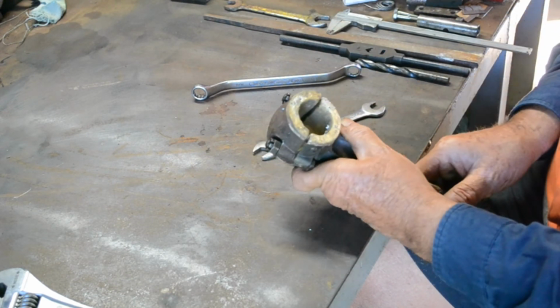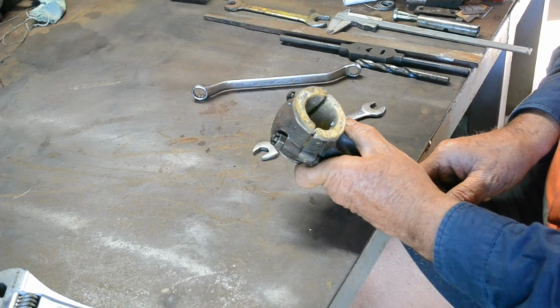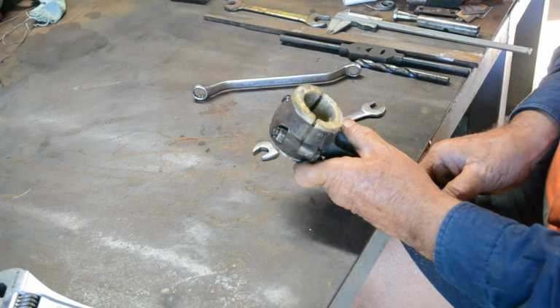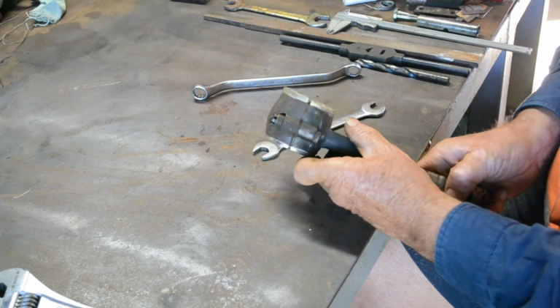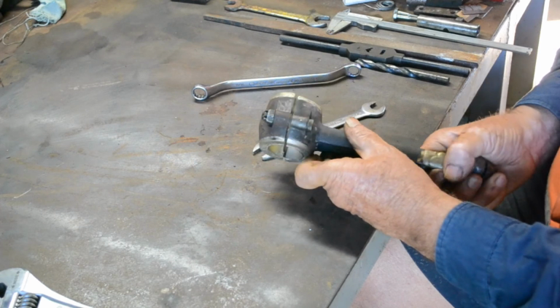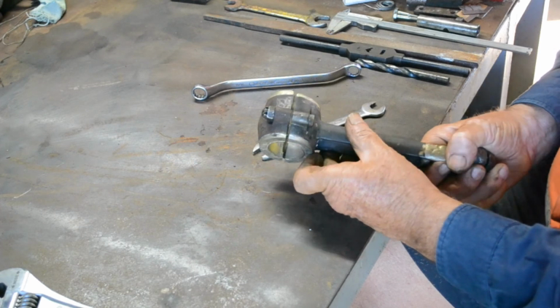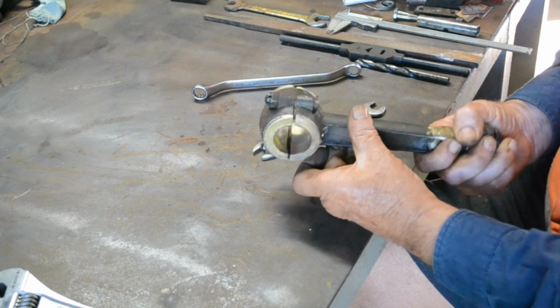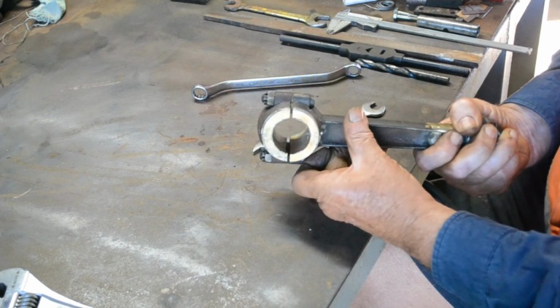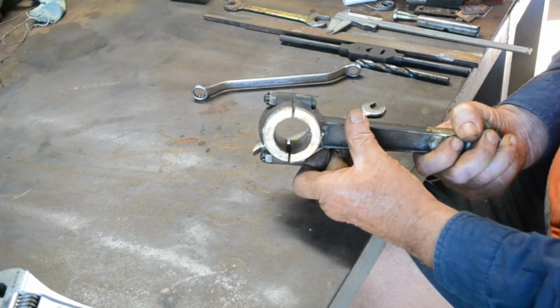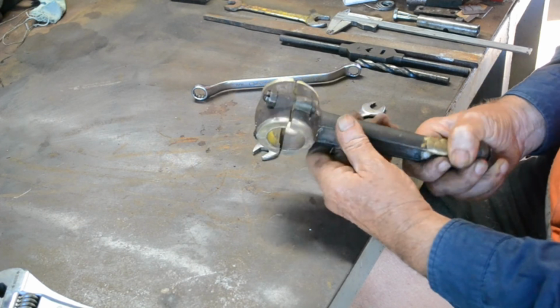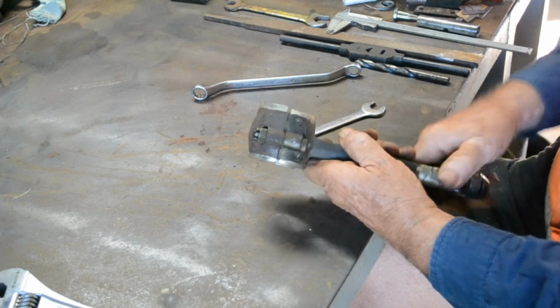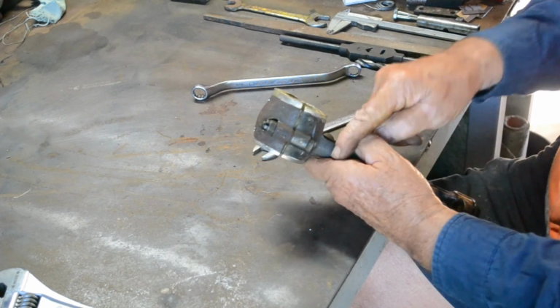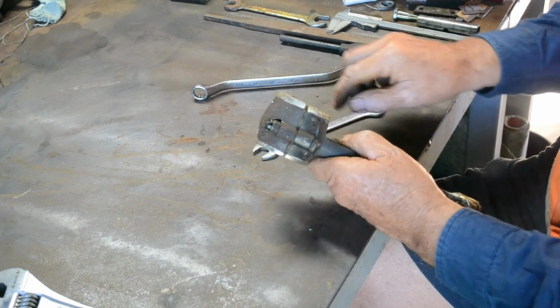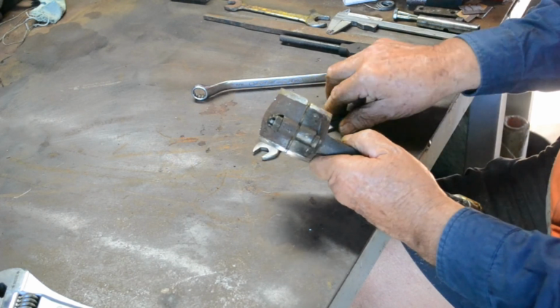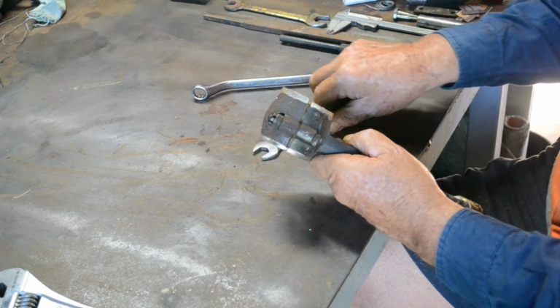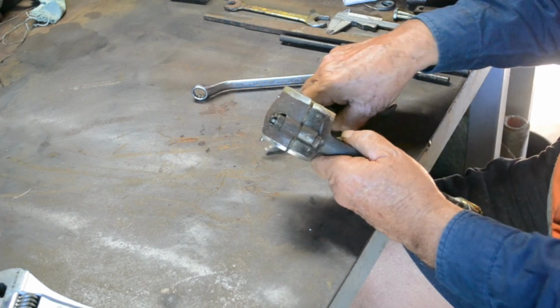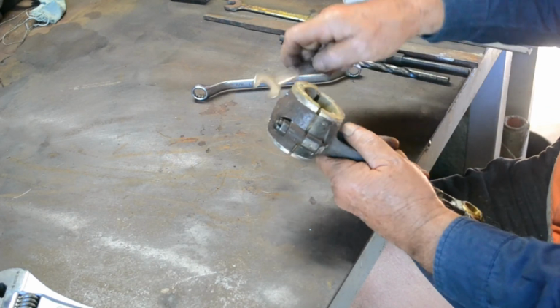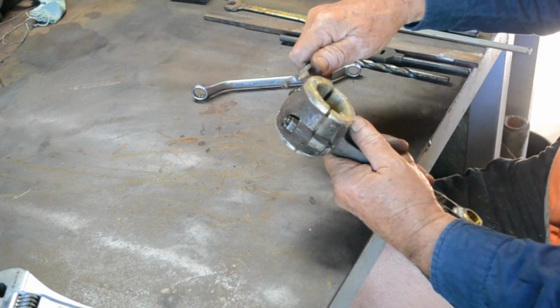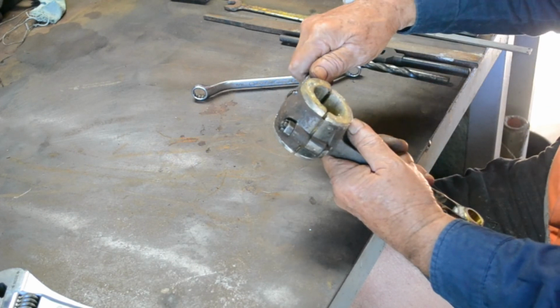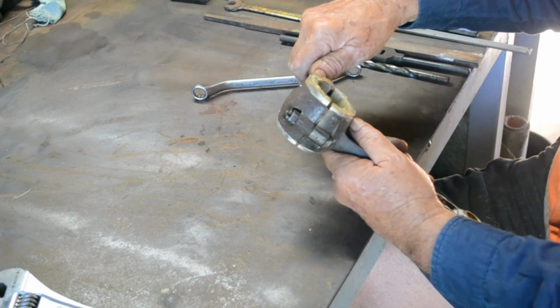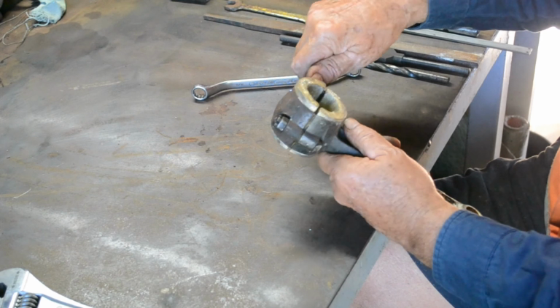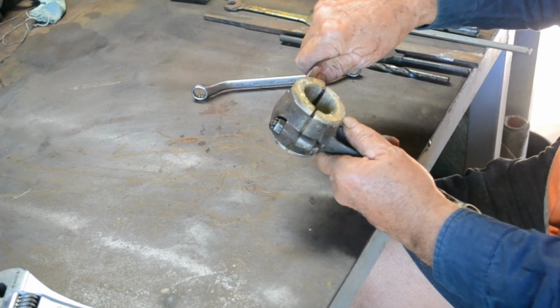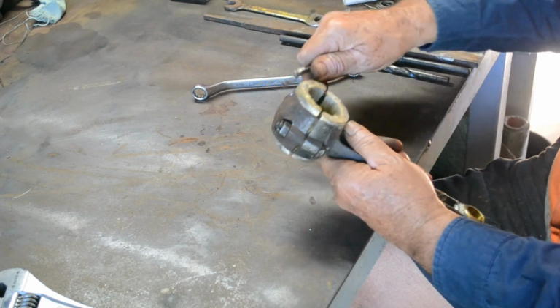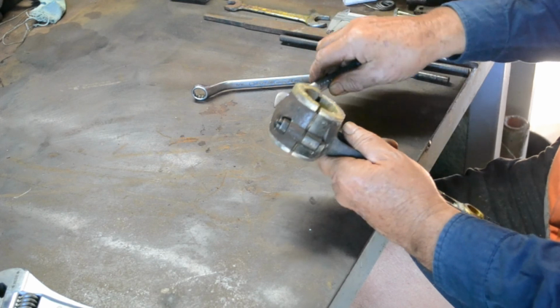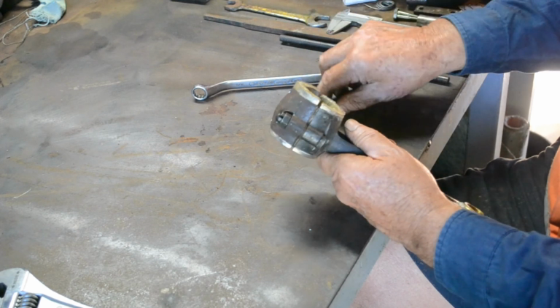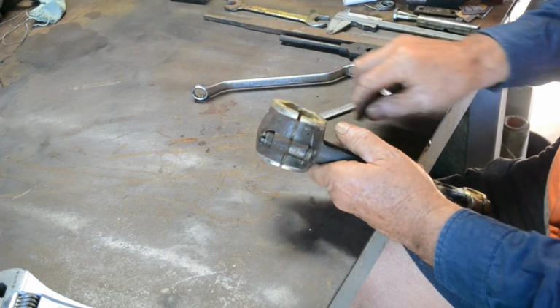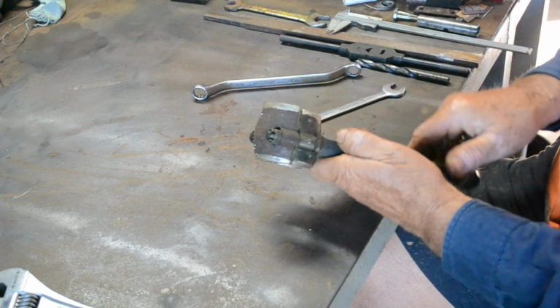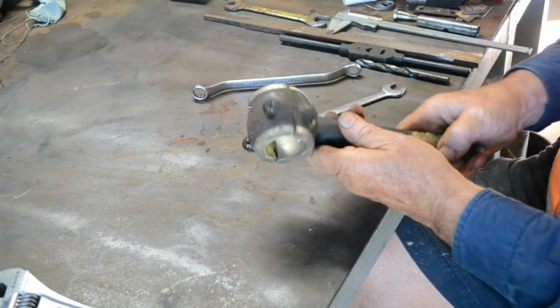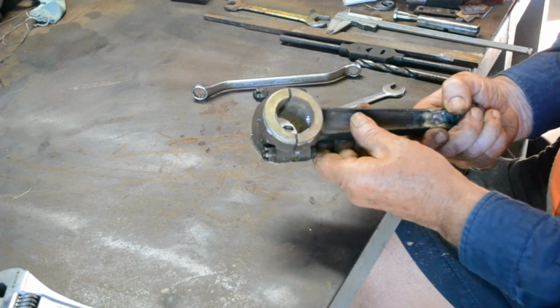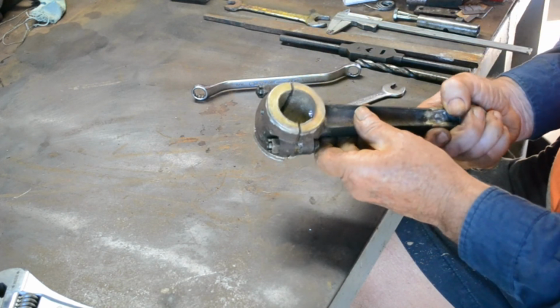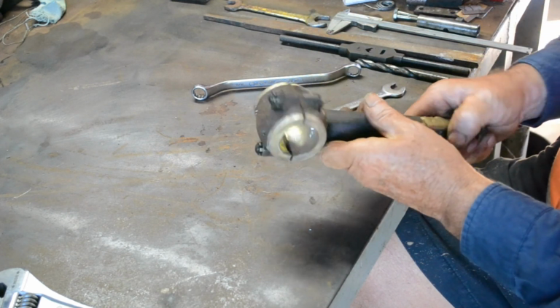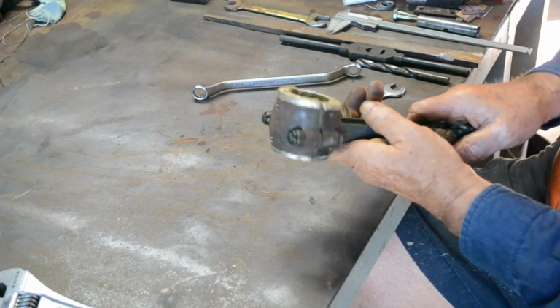So there we have it, got everything right. I'll take that over to the vise now and tighten that up properly and then we'll put it back on the faceplate.